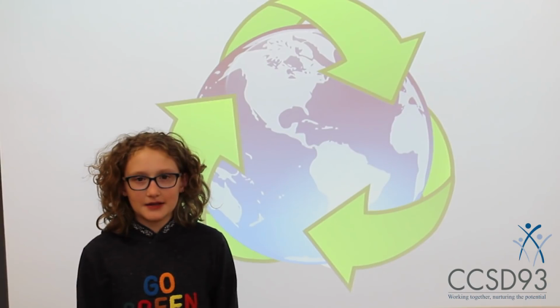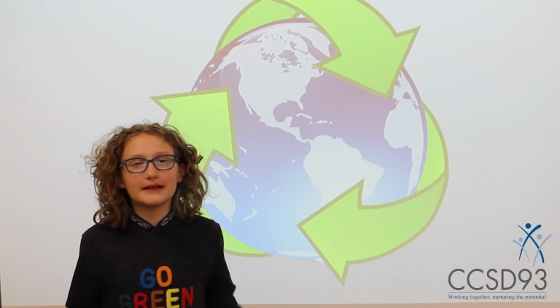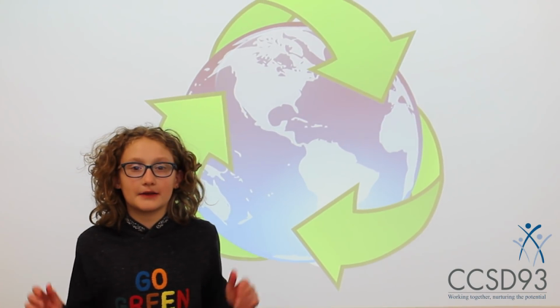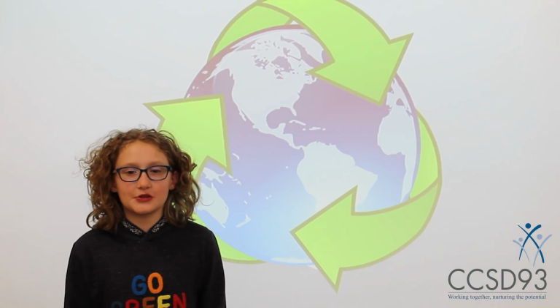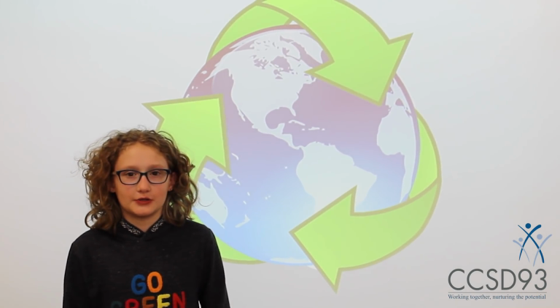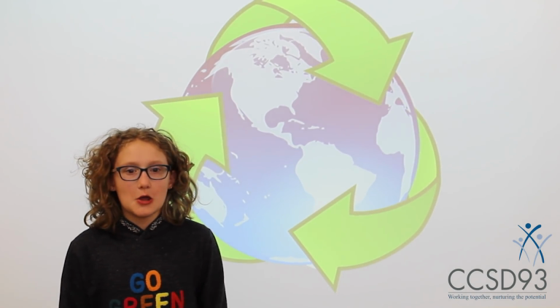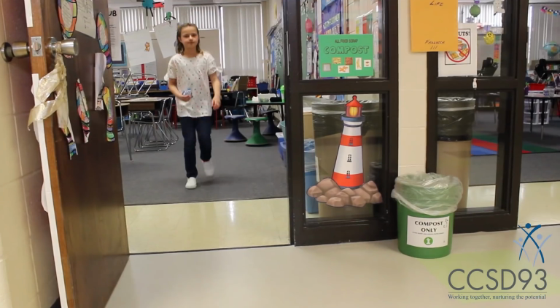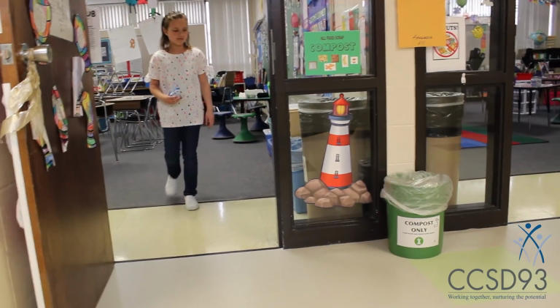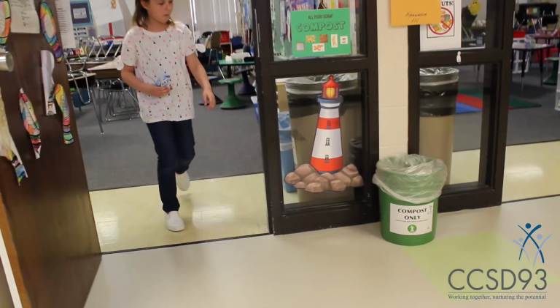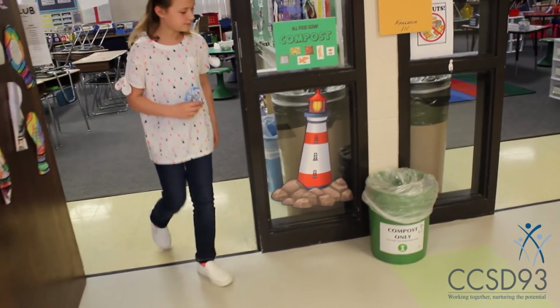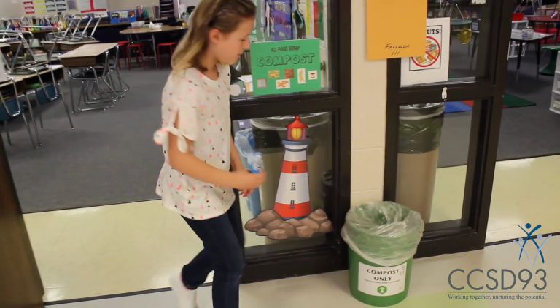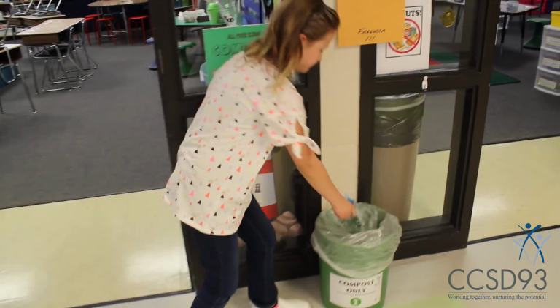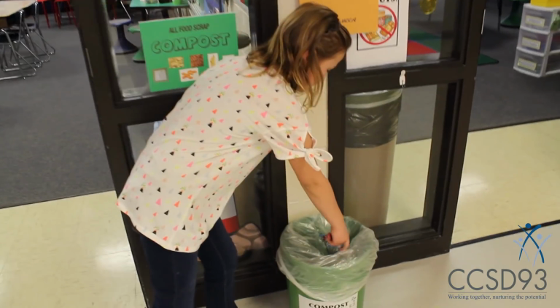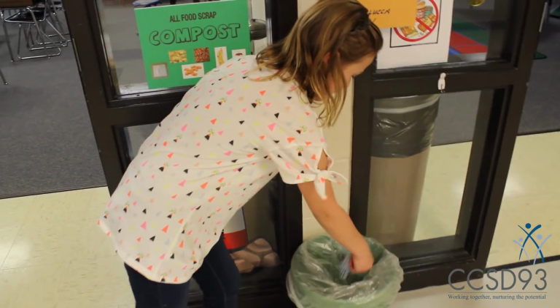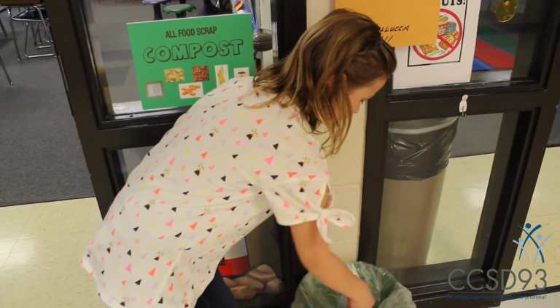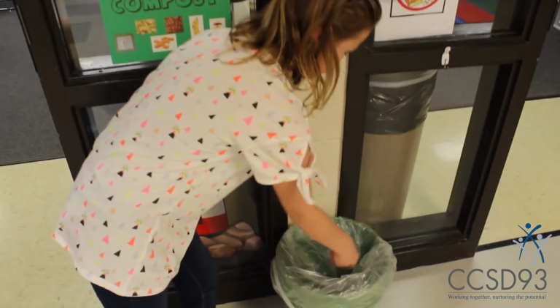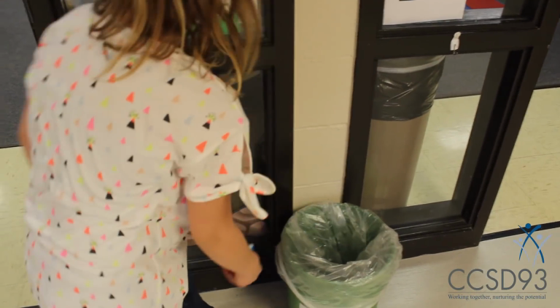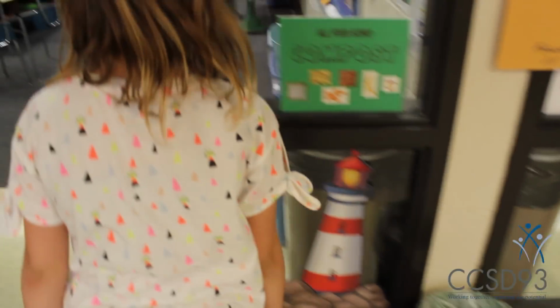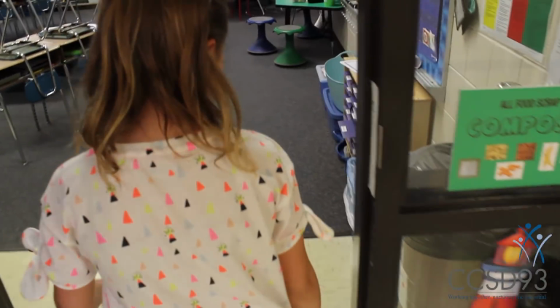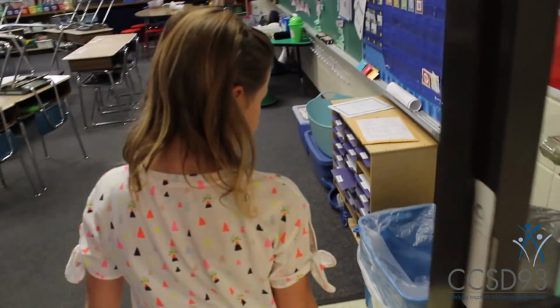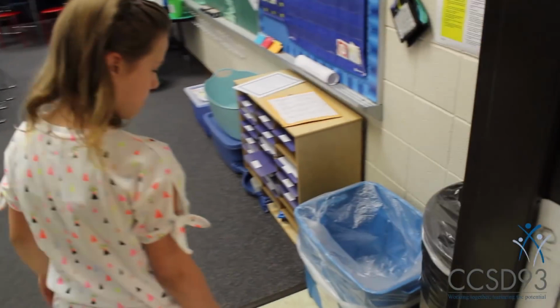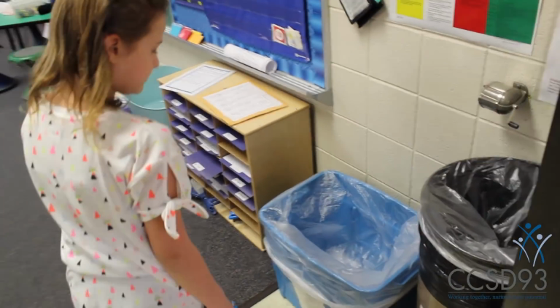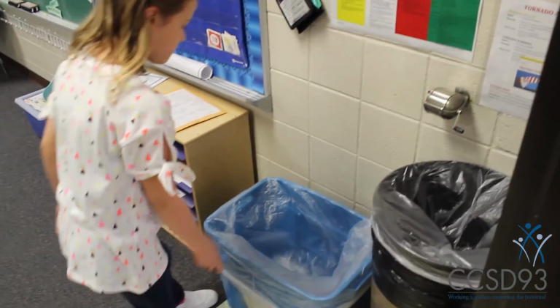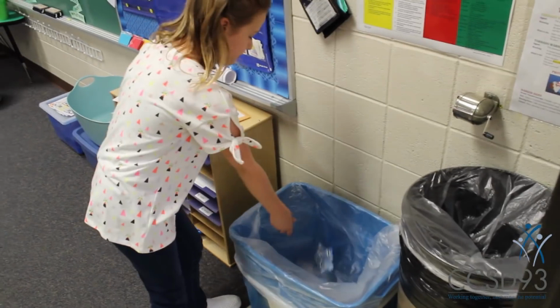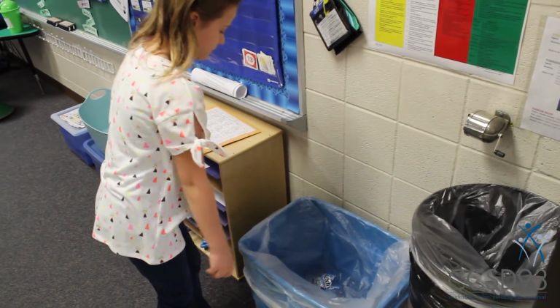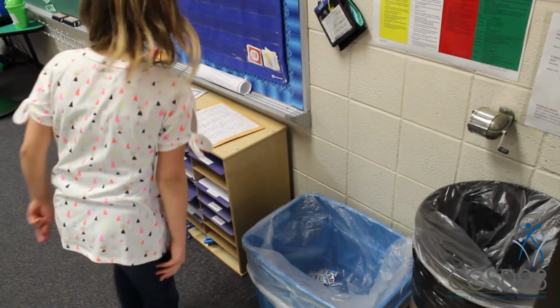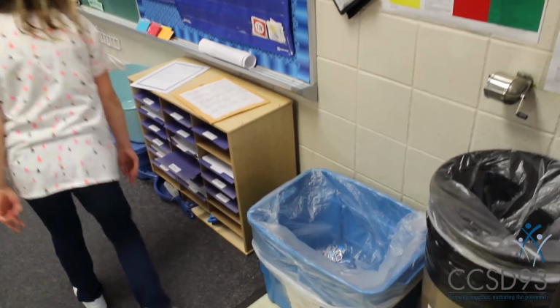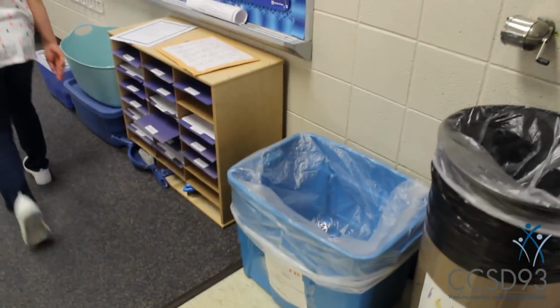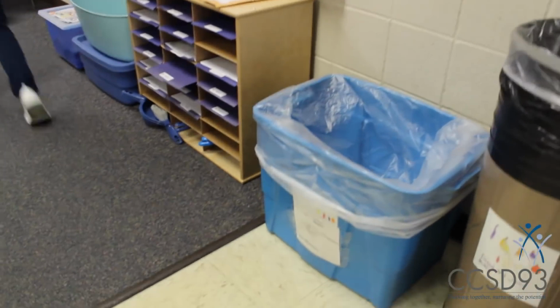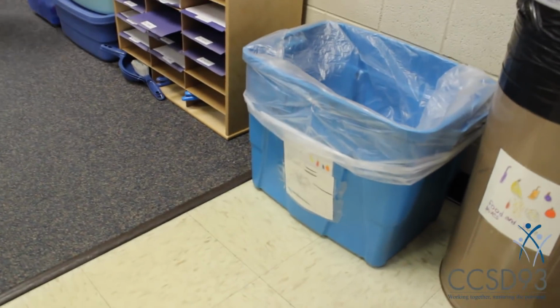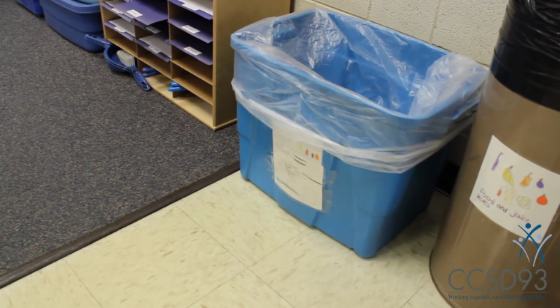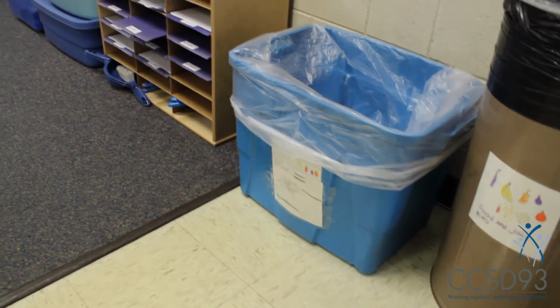Now what about snacks? Which of those go into? When you are finishing your snack, you'll place any leftover food products in the green compost container. Check the sign to see what can go inside the green compost container. If you have something in your snack that can be recycled, place it in the blue recycling bins.